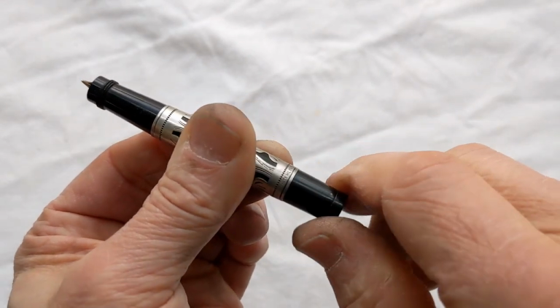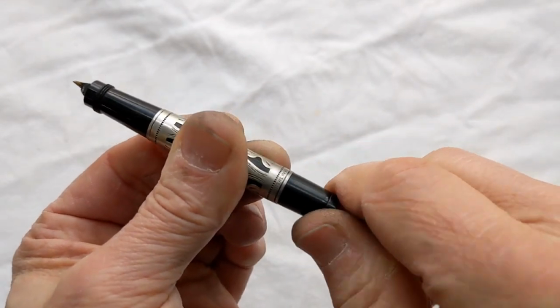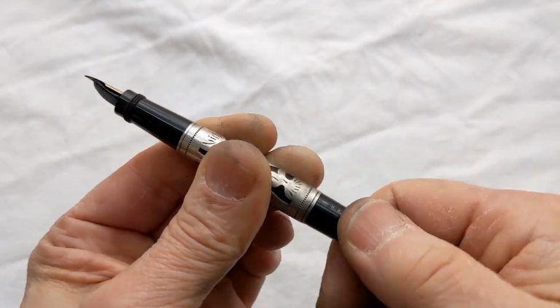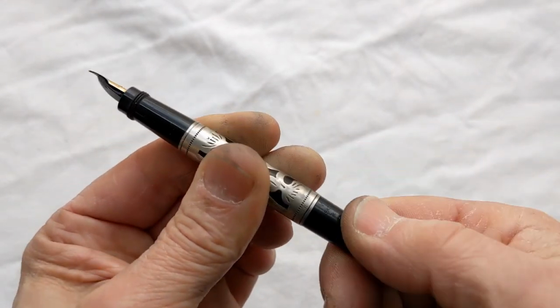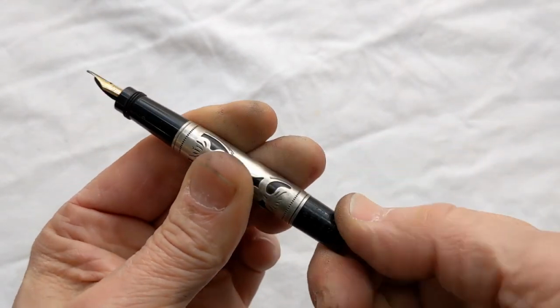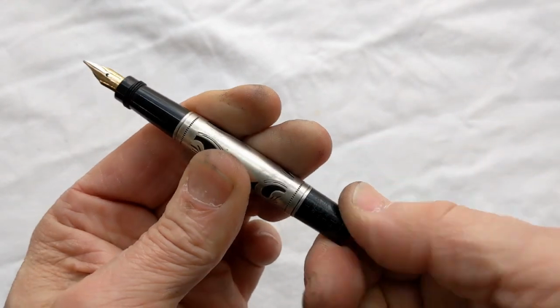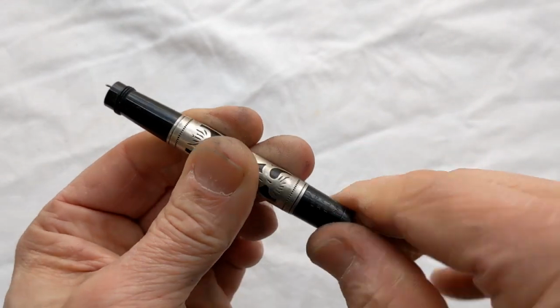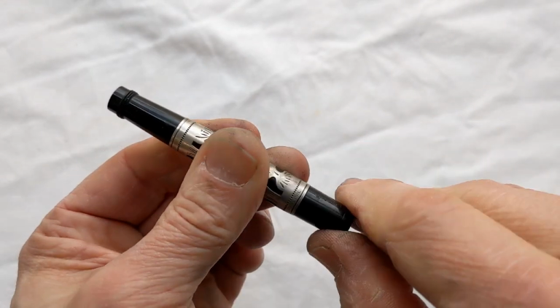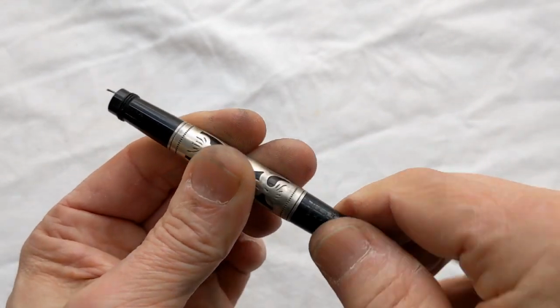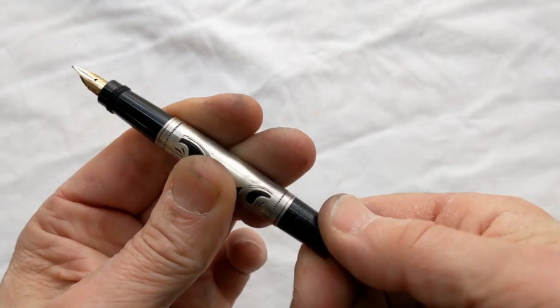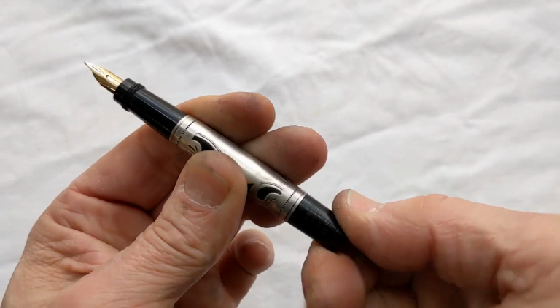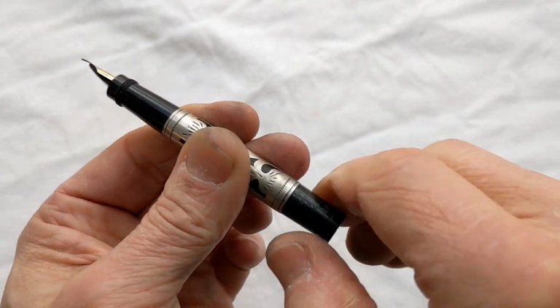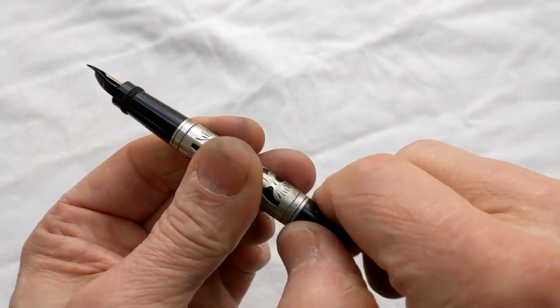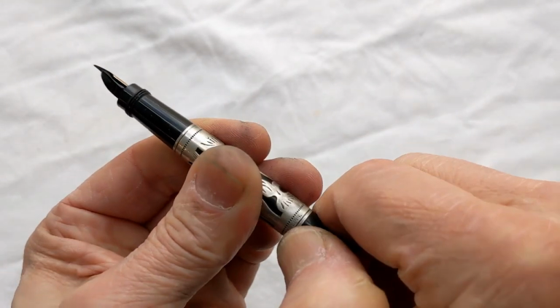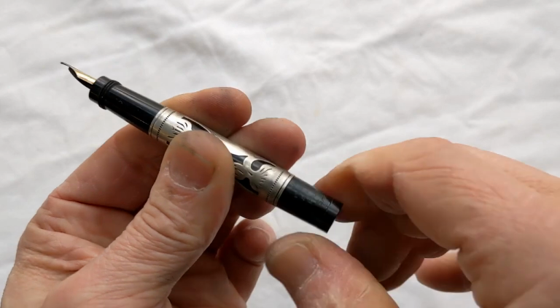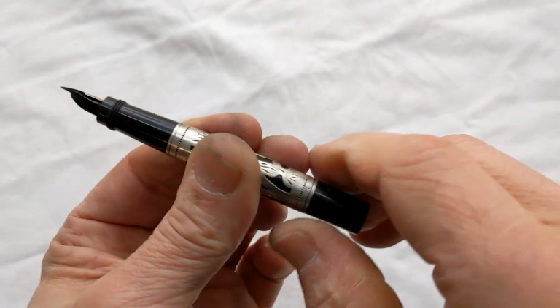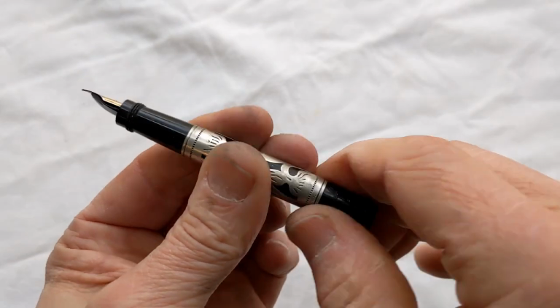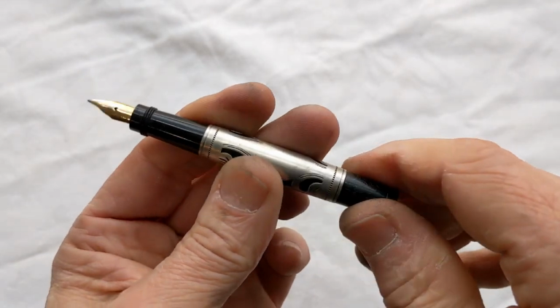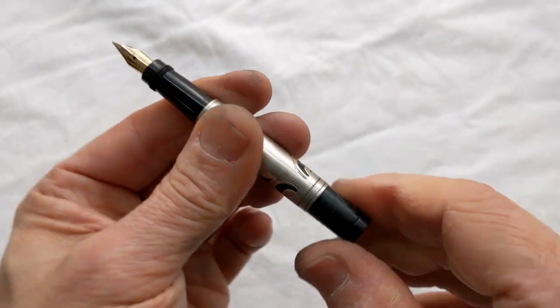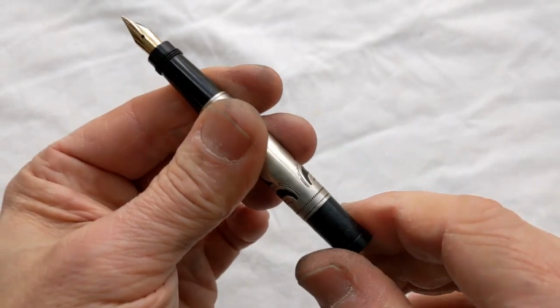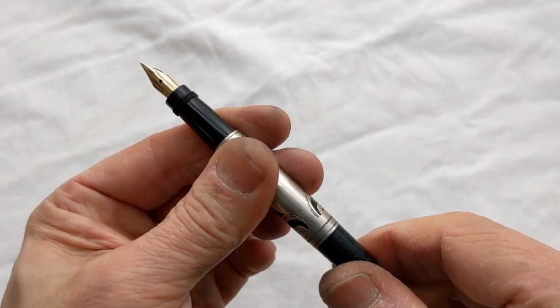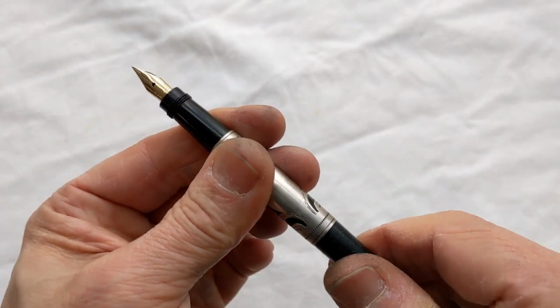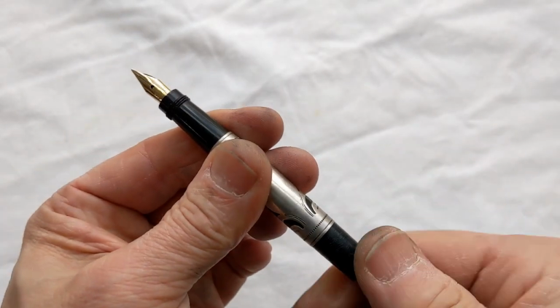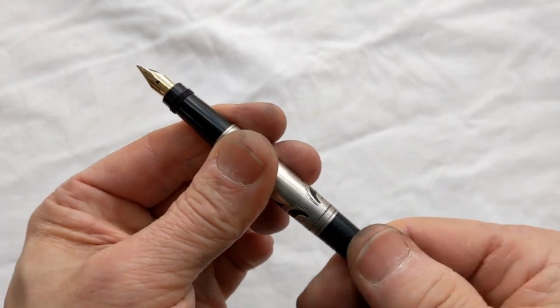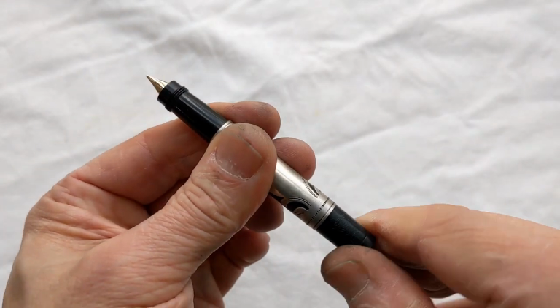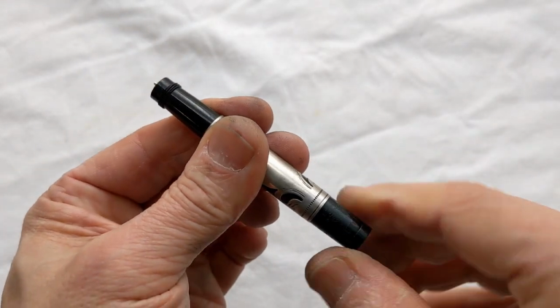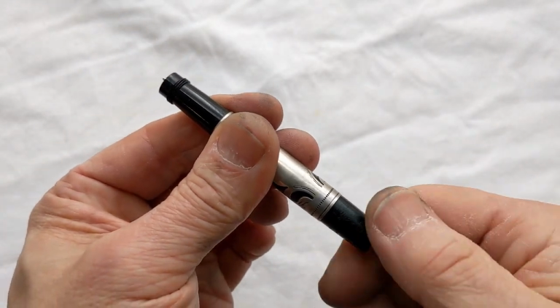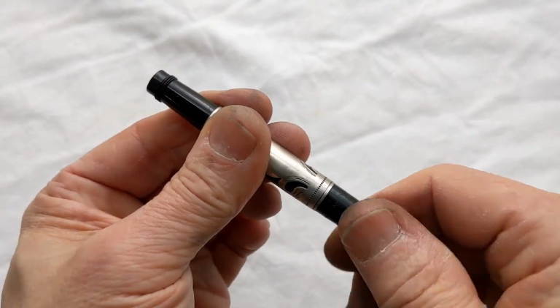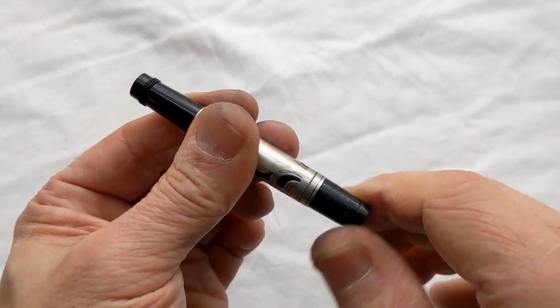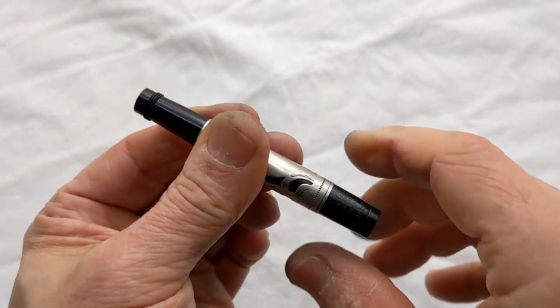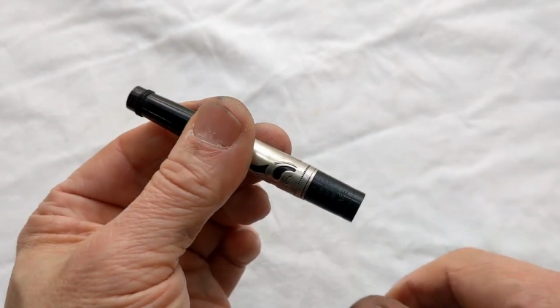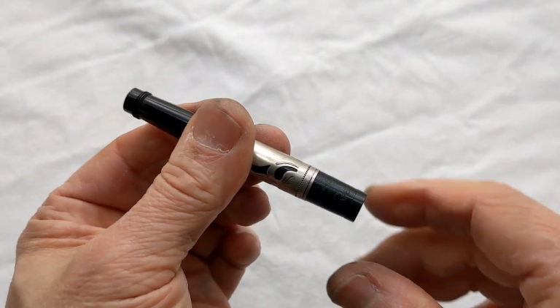There we go. Now we can do this — nice and tight, all ready to go. That's your tip of the day.